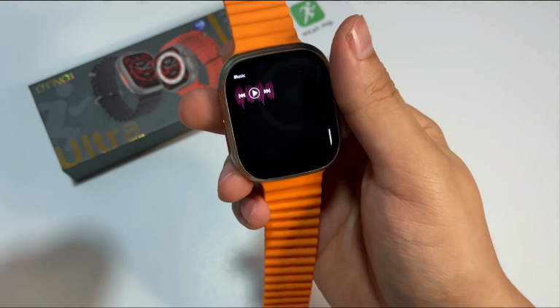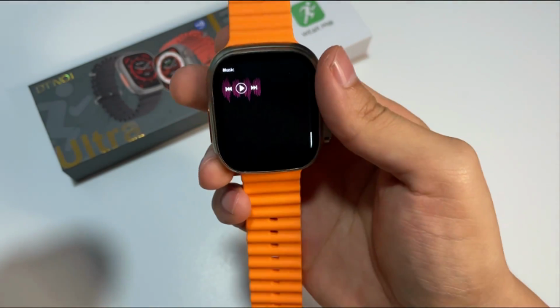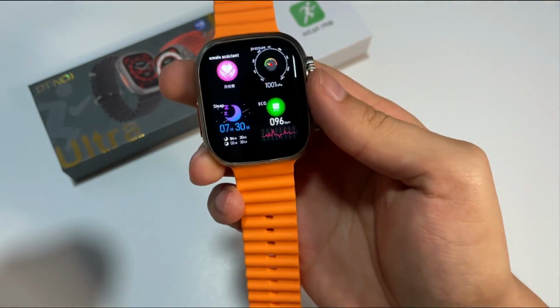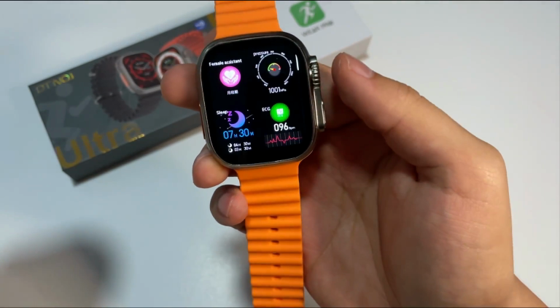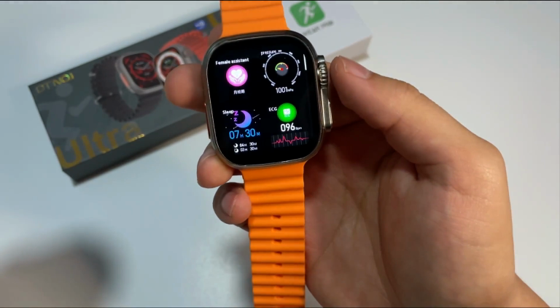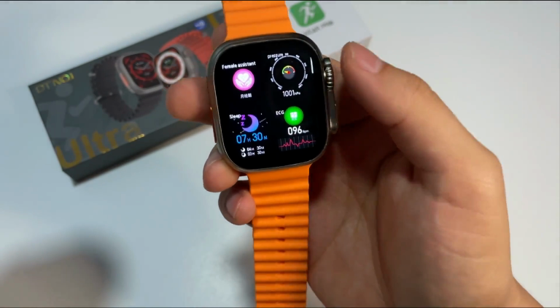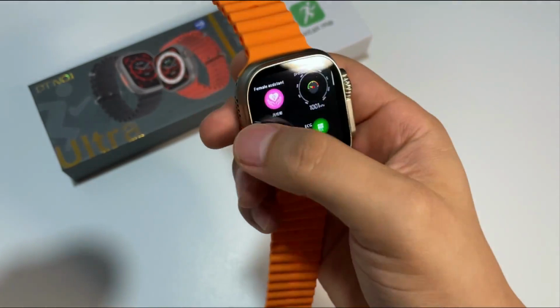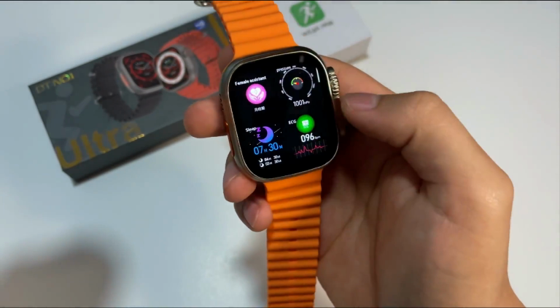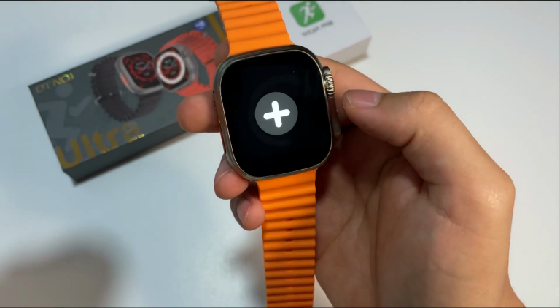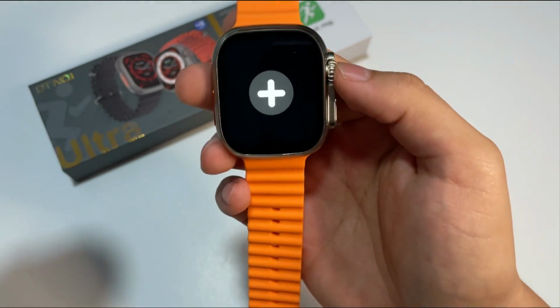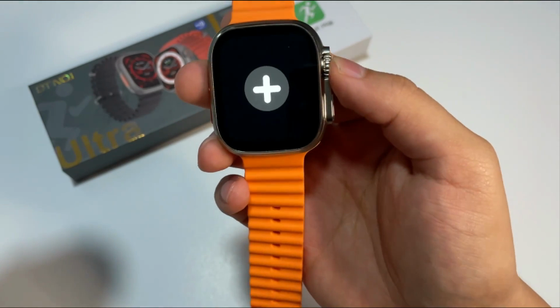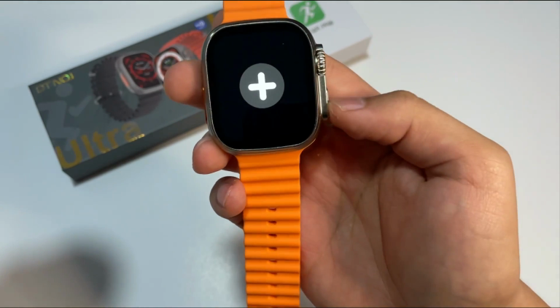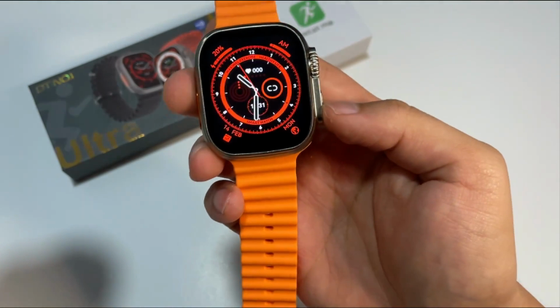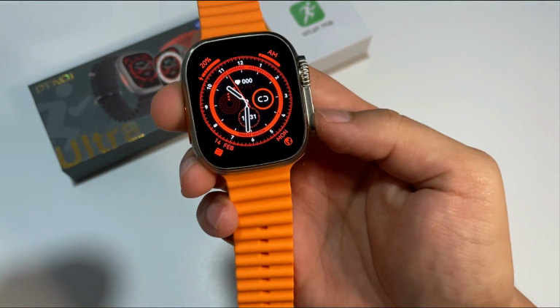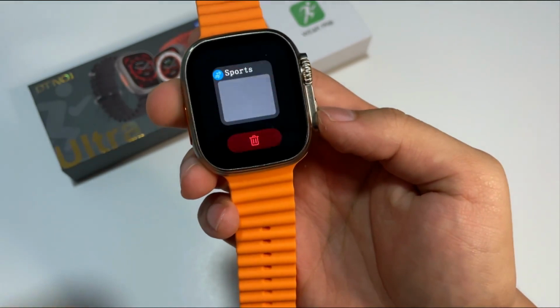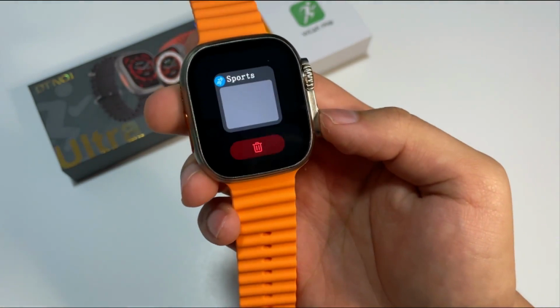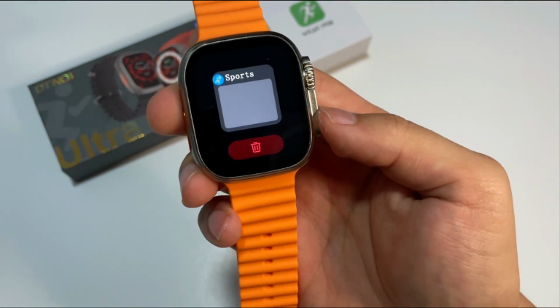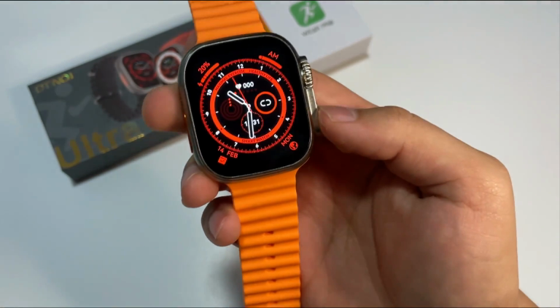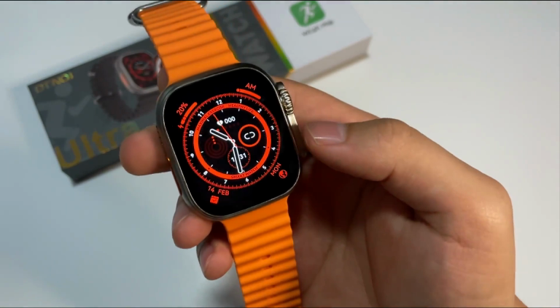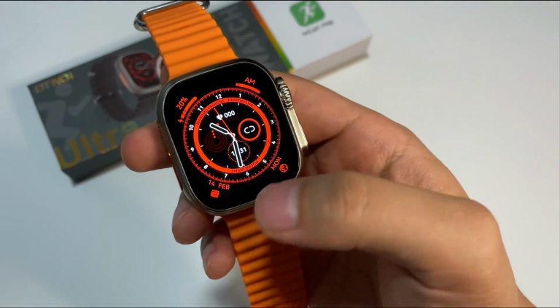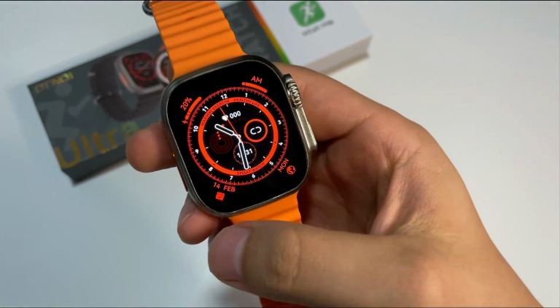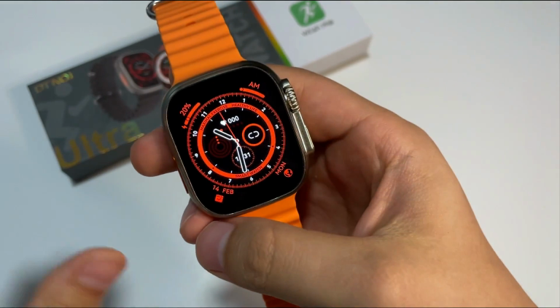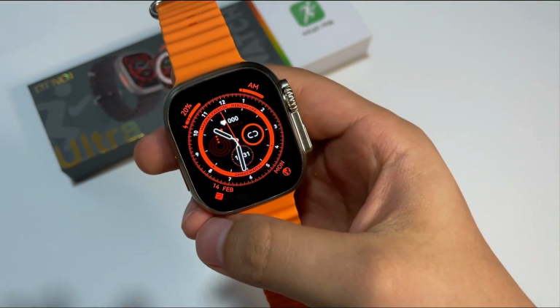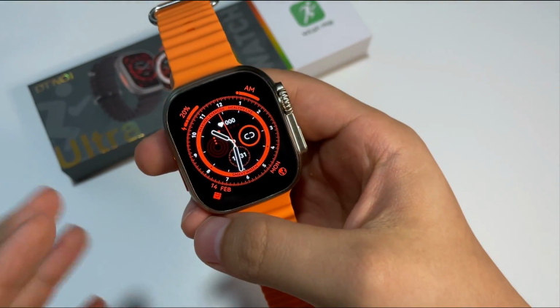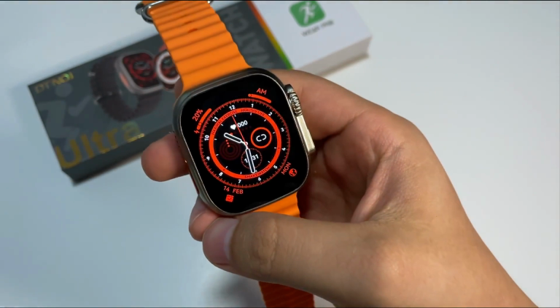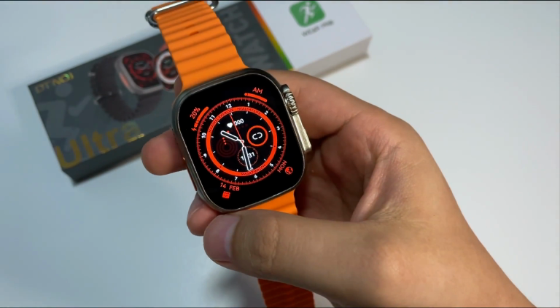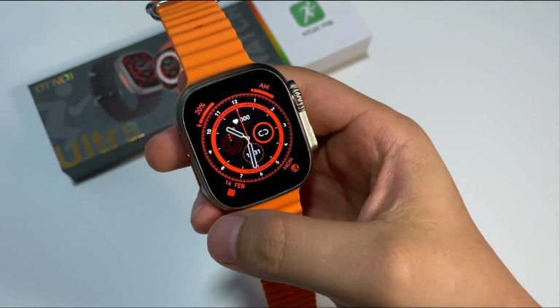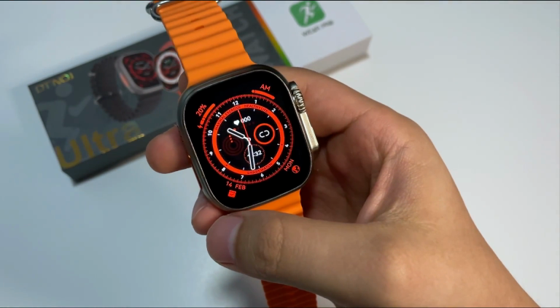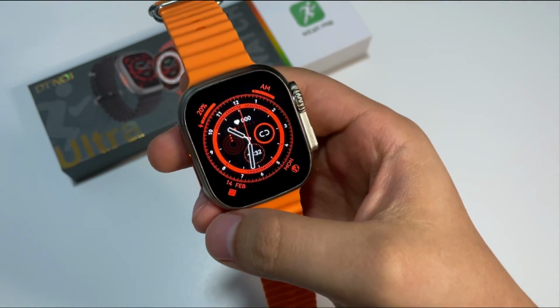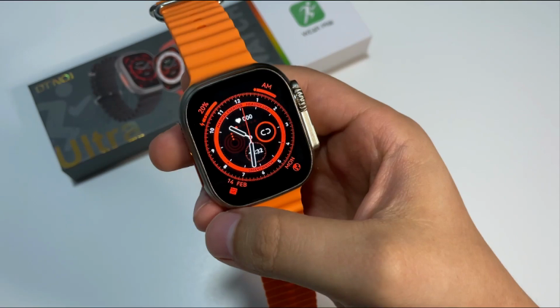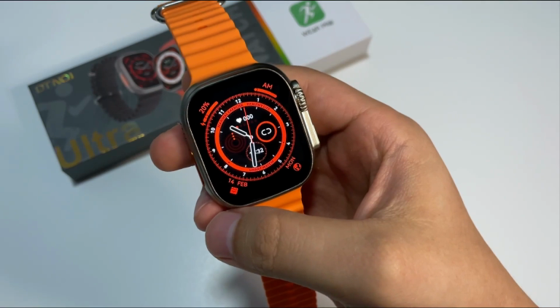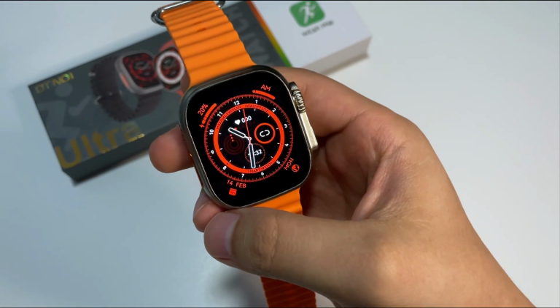Aquí tenemos más opciones y pues realmente es un muy buen reloj, se los podemos recomendar. En la descripción de este video les voy a estar dejando los links de compra.